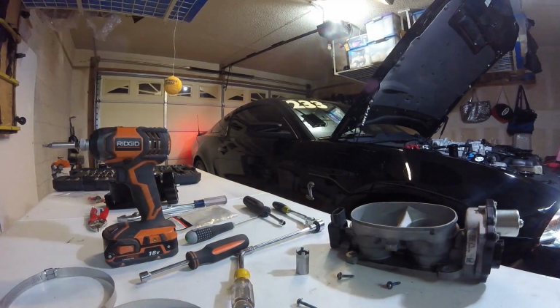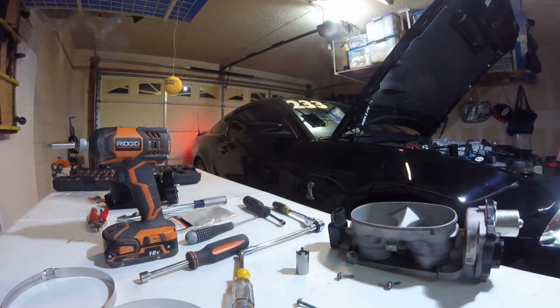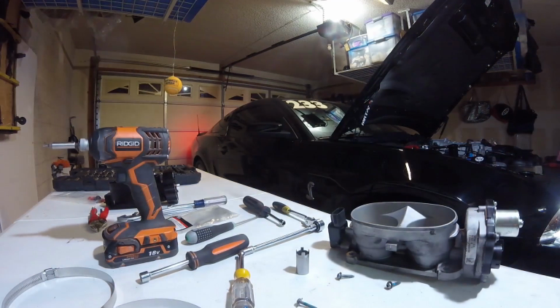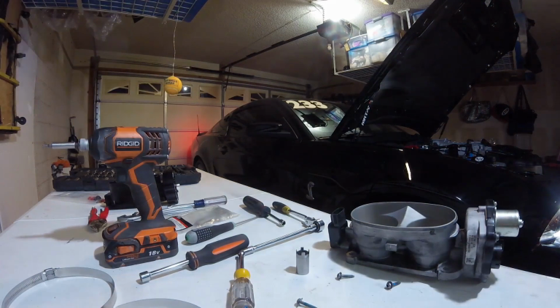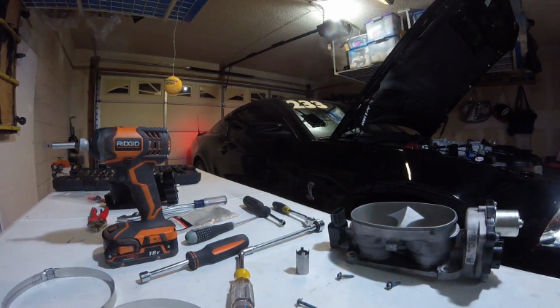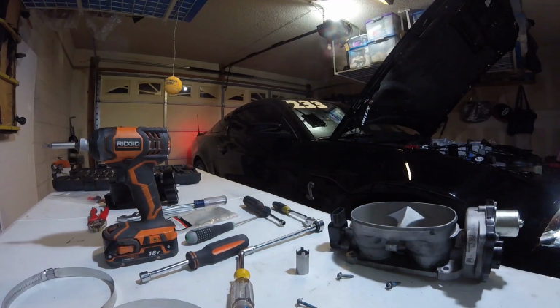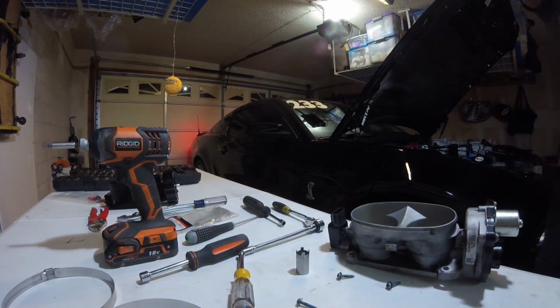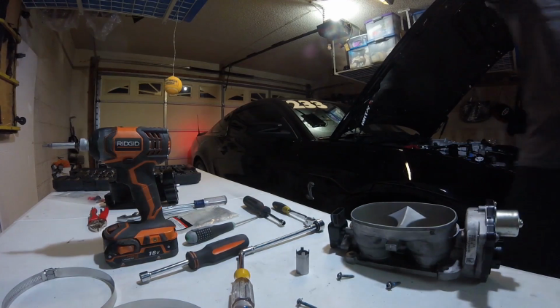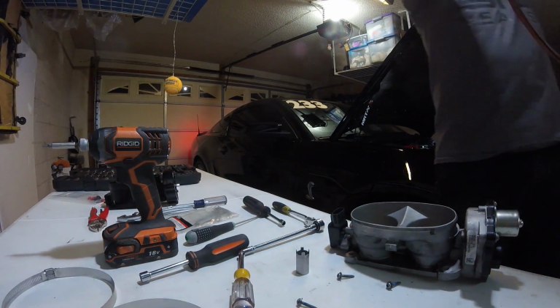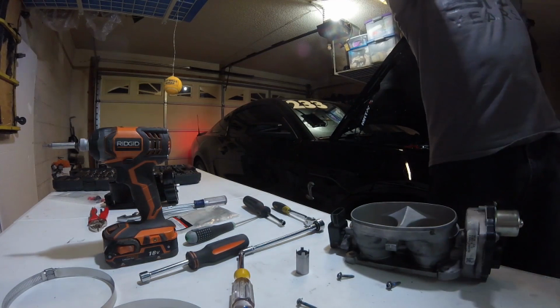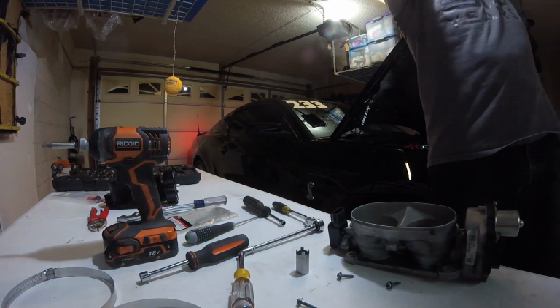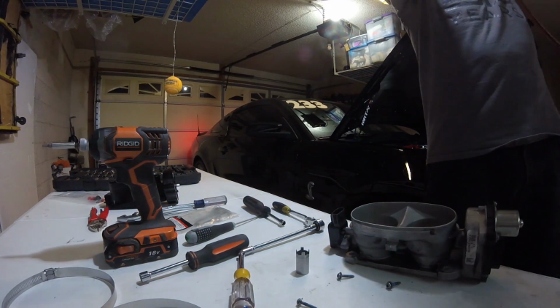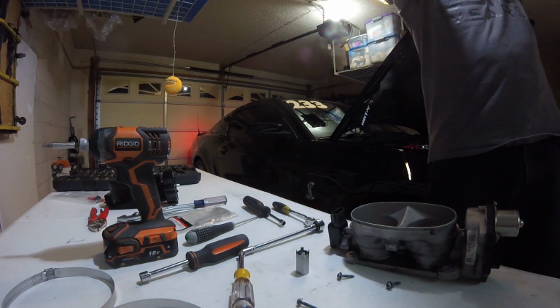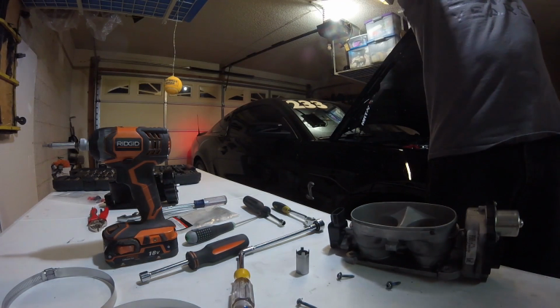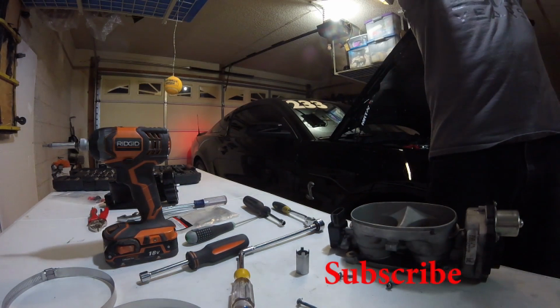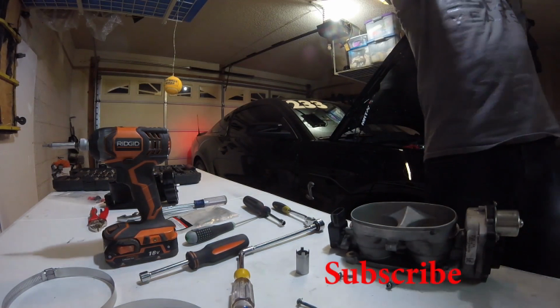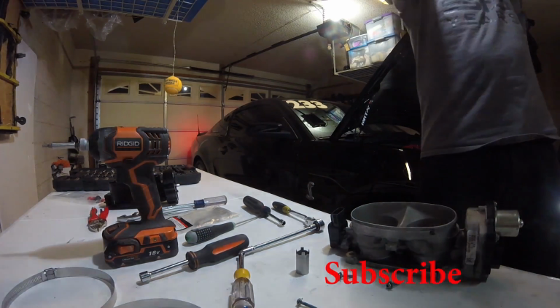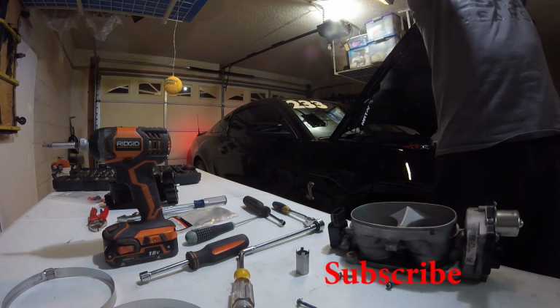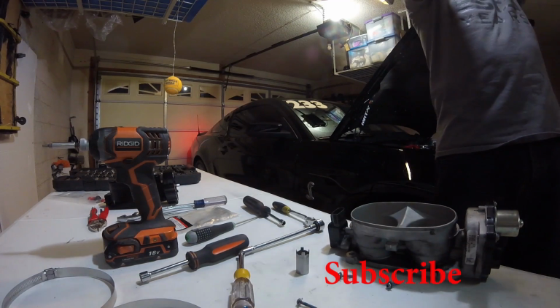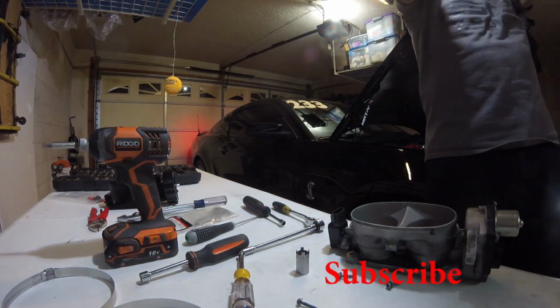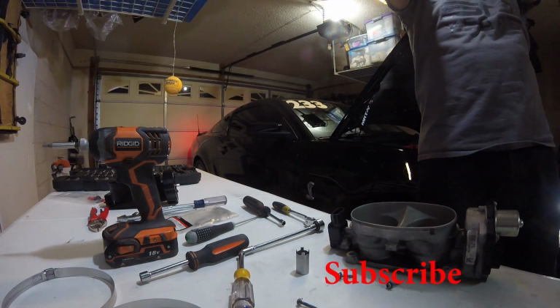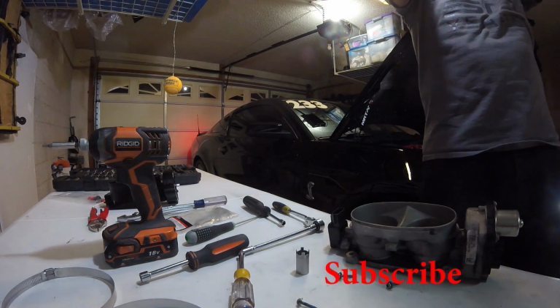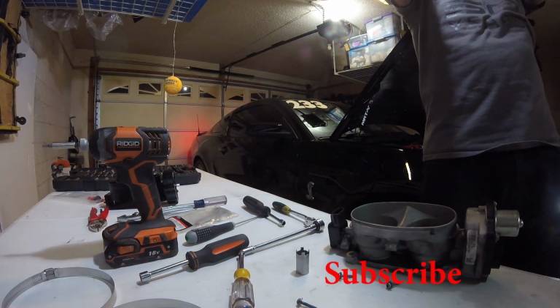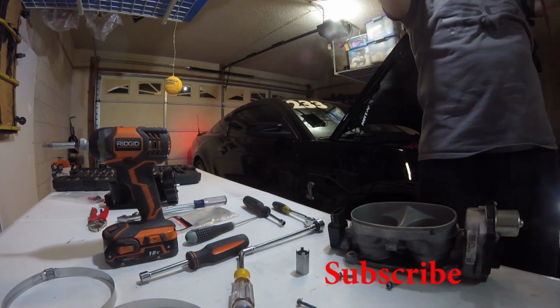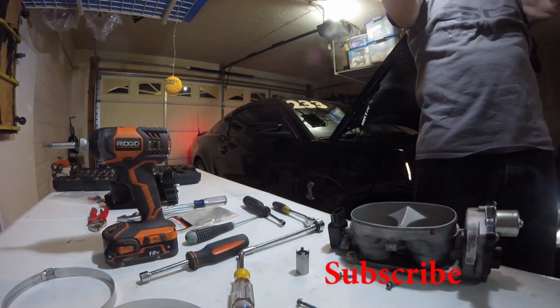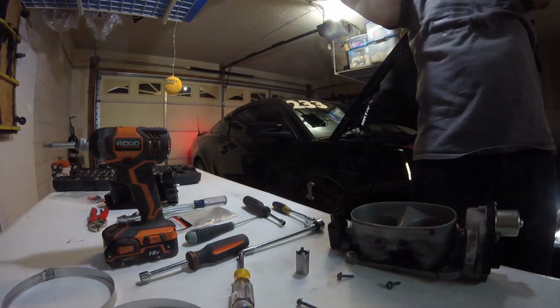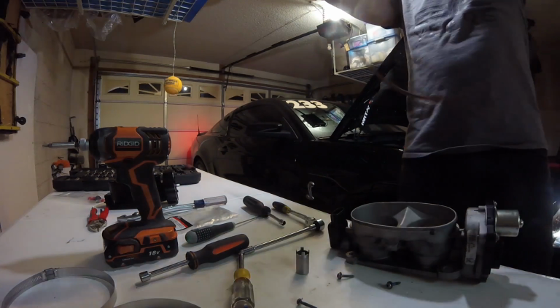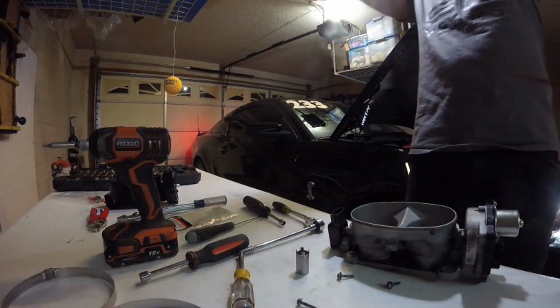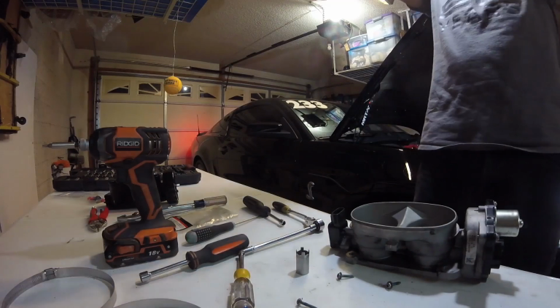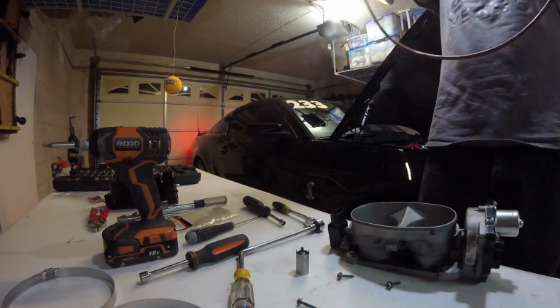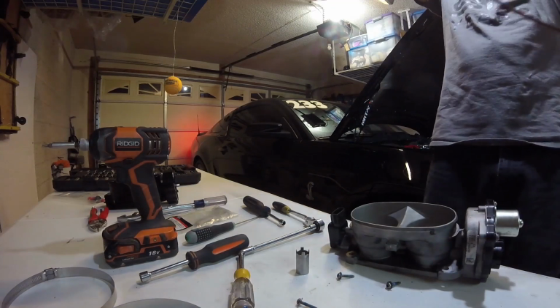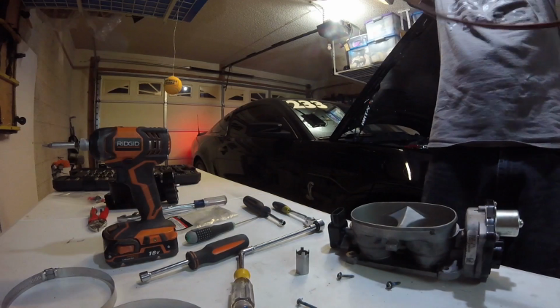We have the throttle positioning actuator assembly and the throttle position switch on the throttle body. We have to take both of those parts off and put them on the new throttle body before we can install it.